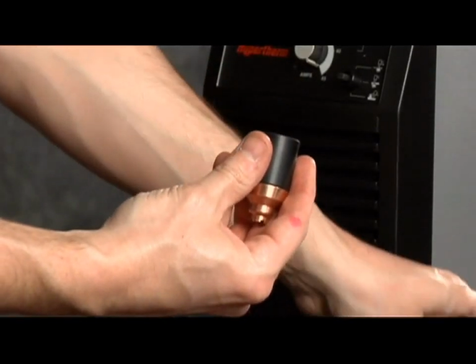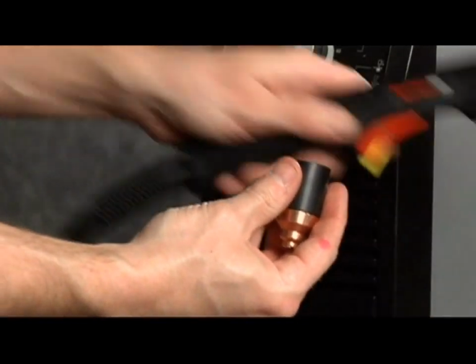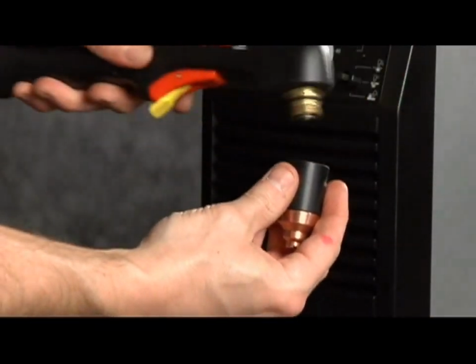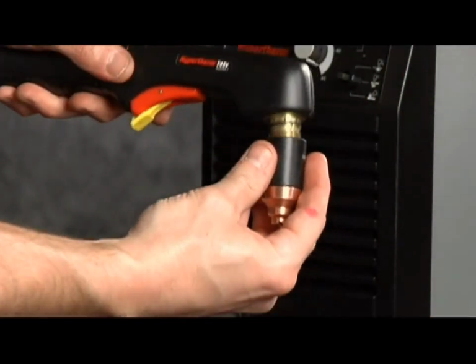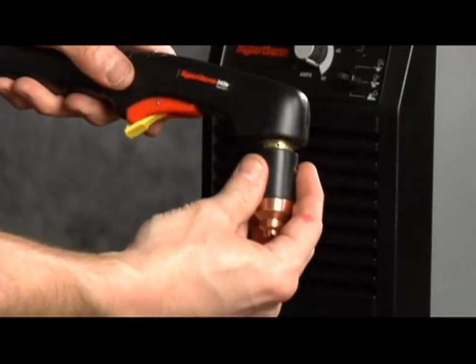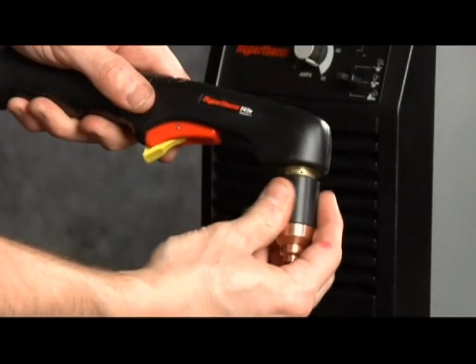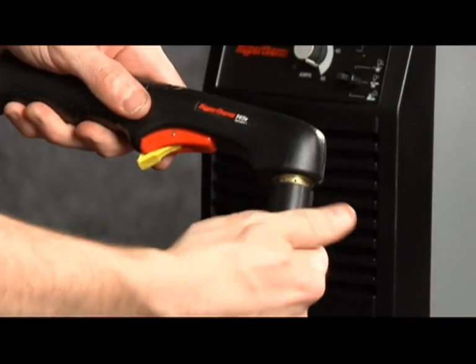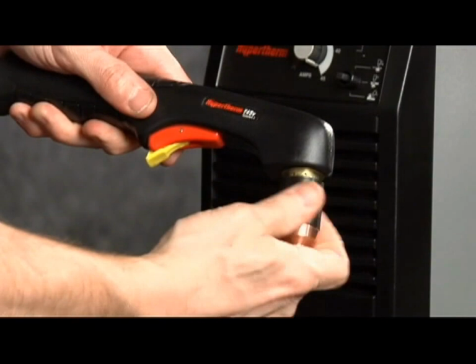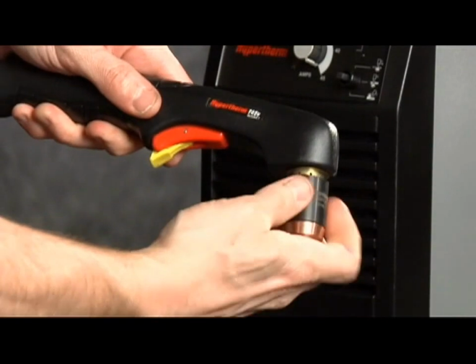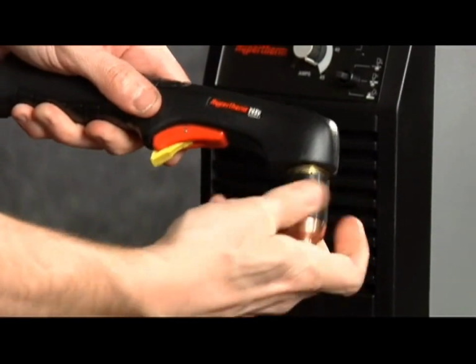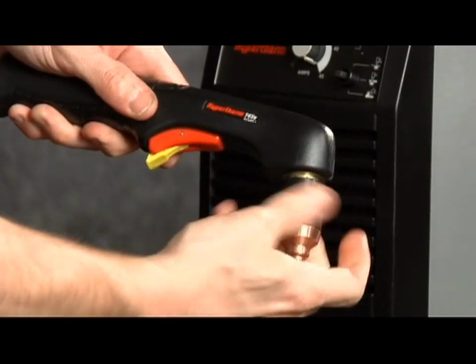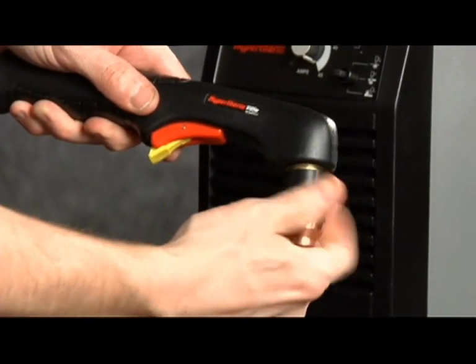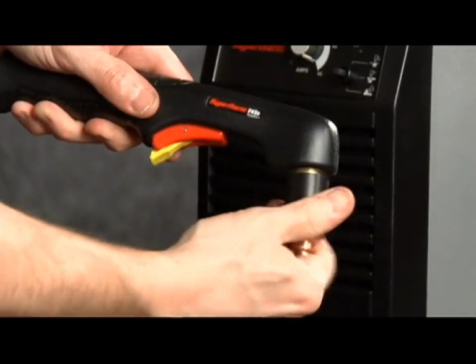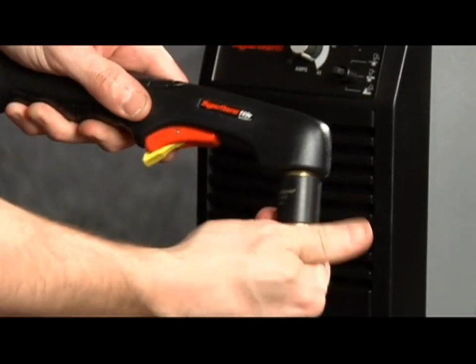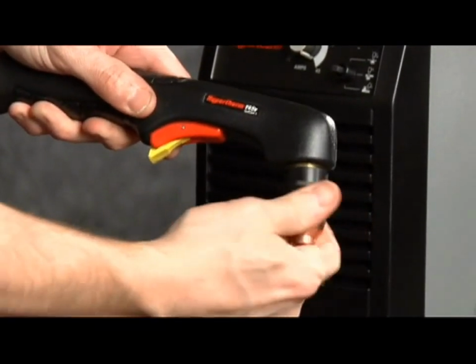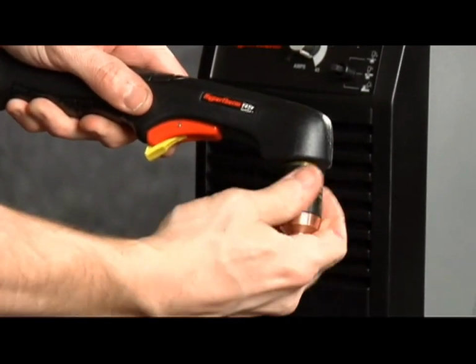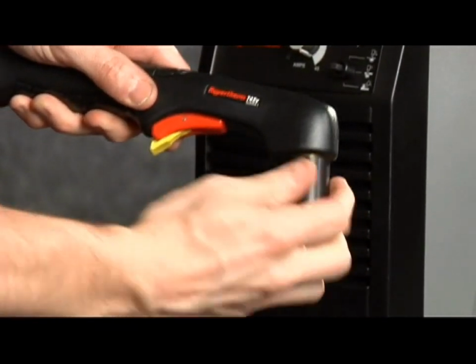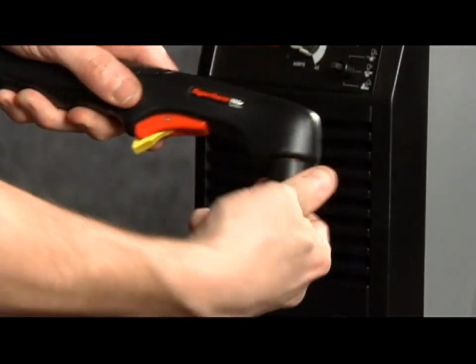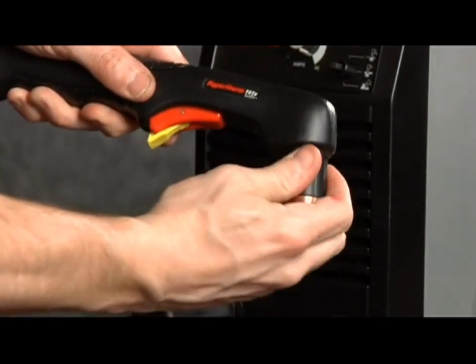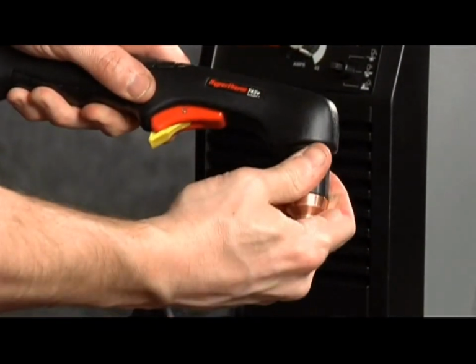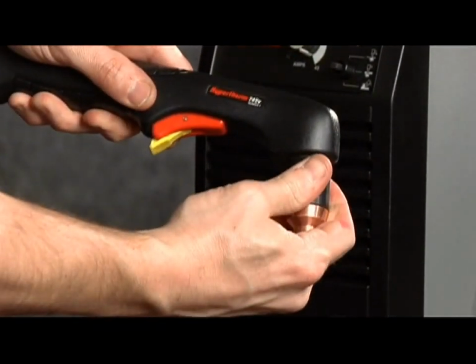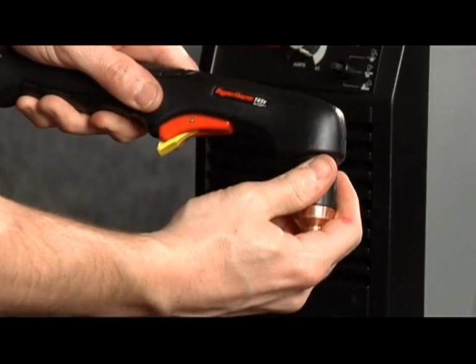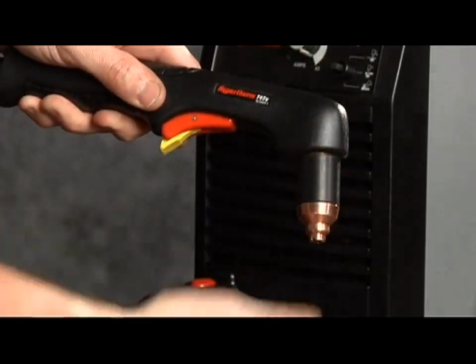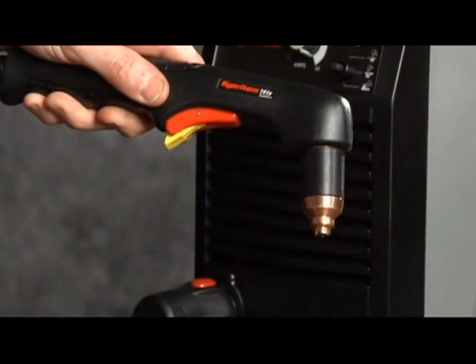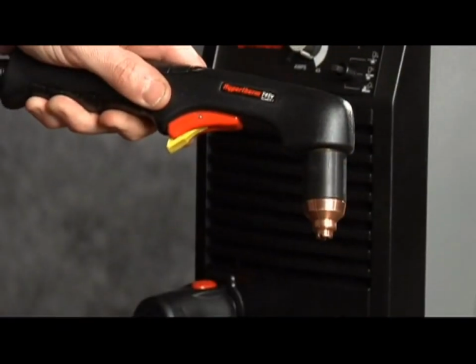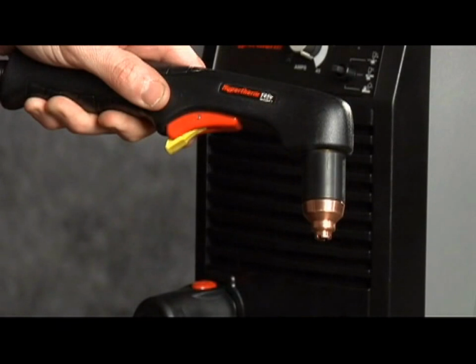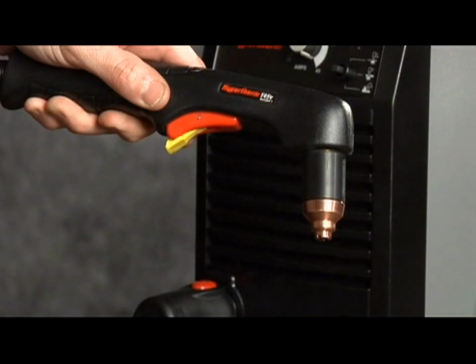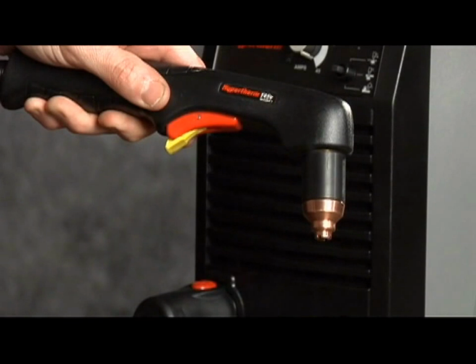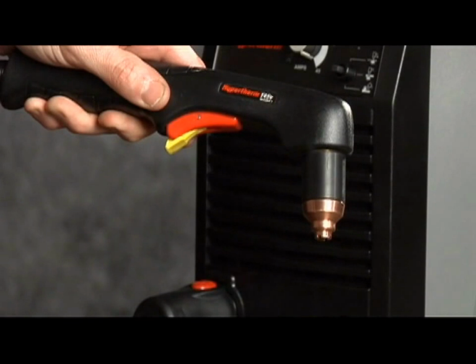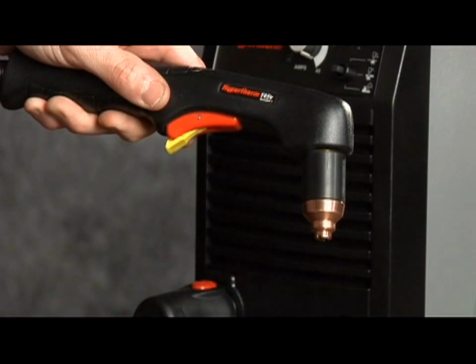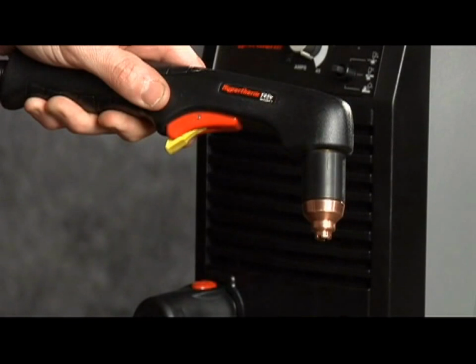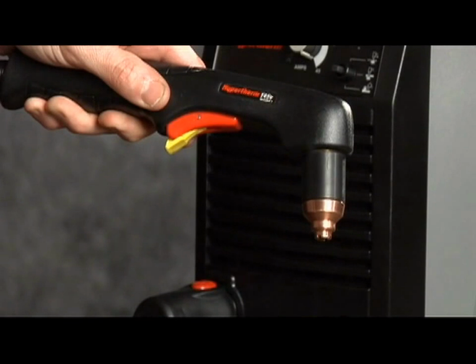Screw the retaining cap on until finger tight. Do not over-tighten, as the consumables may become damaged and interfere with proper operation.